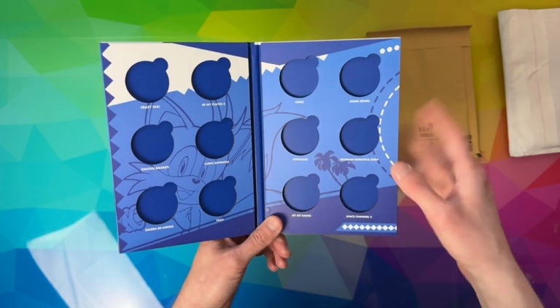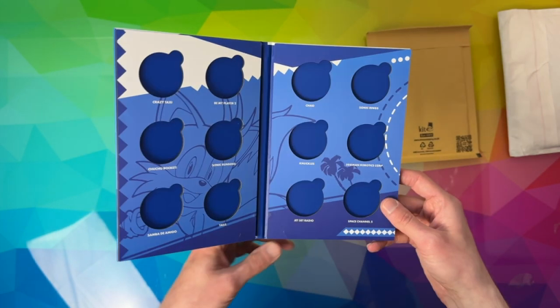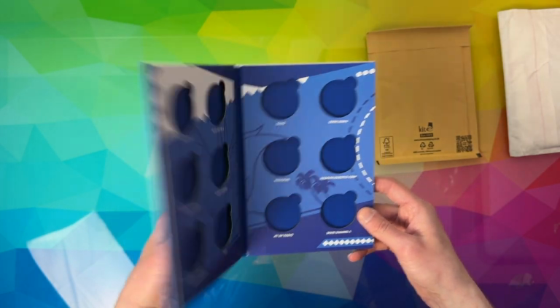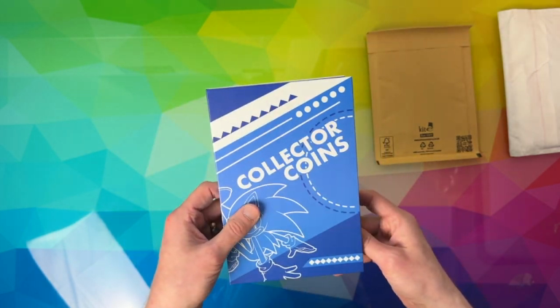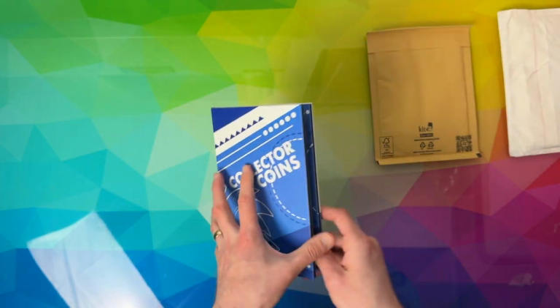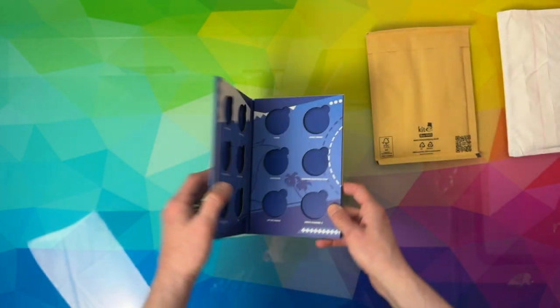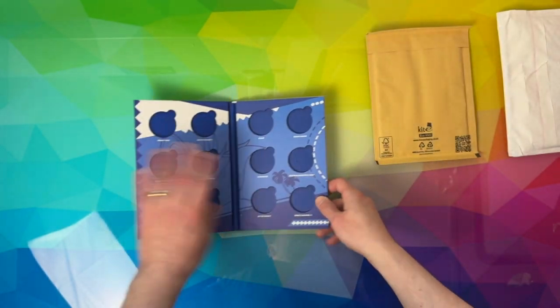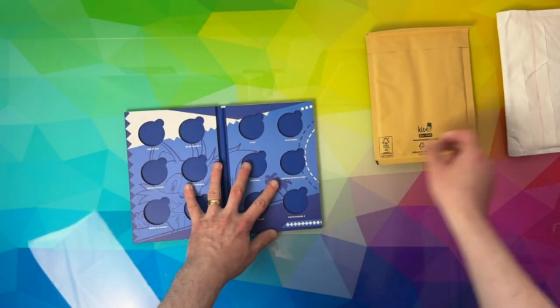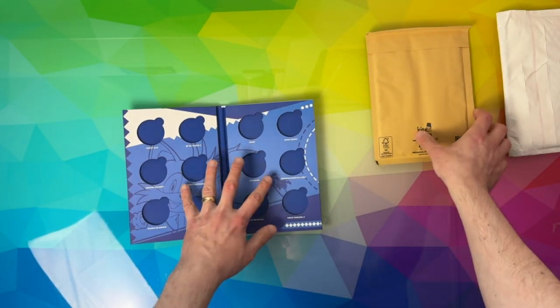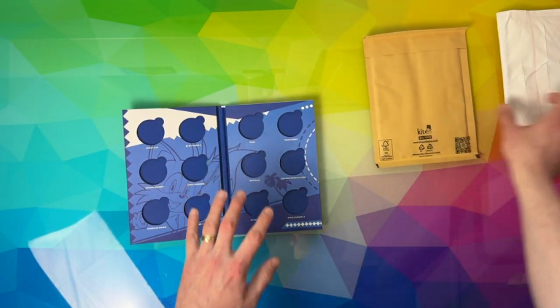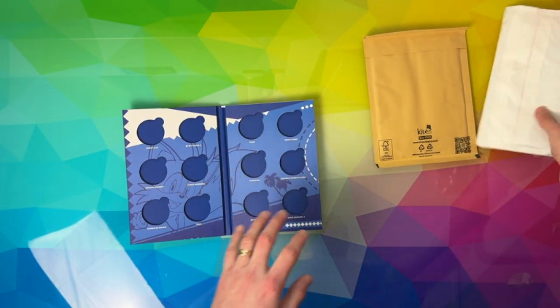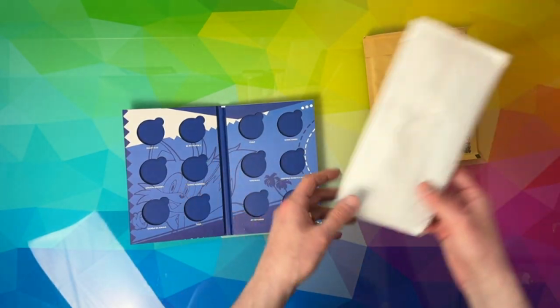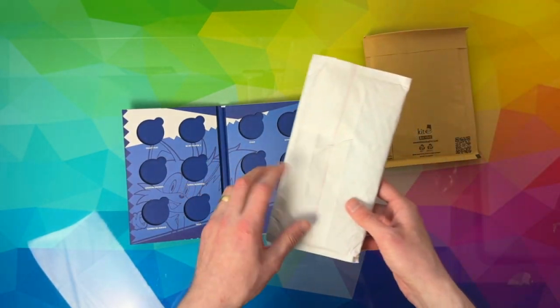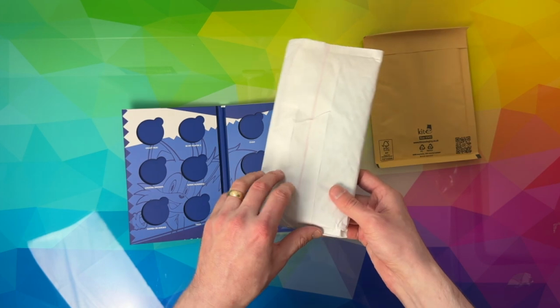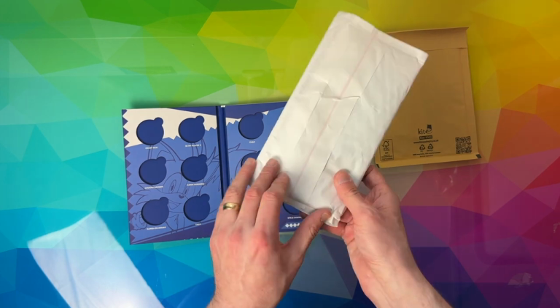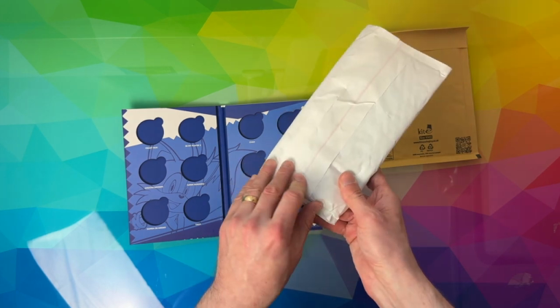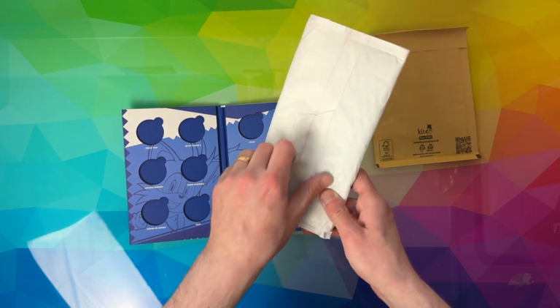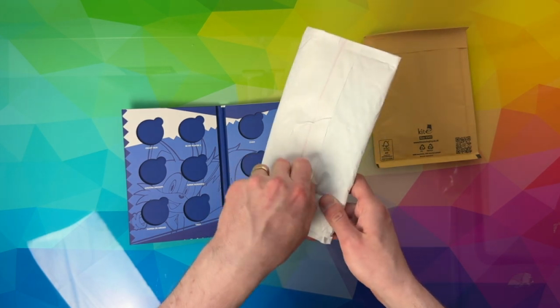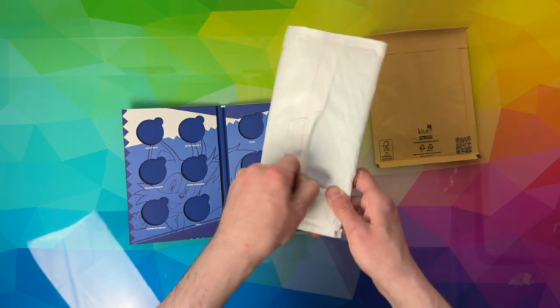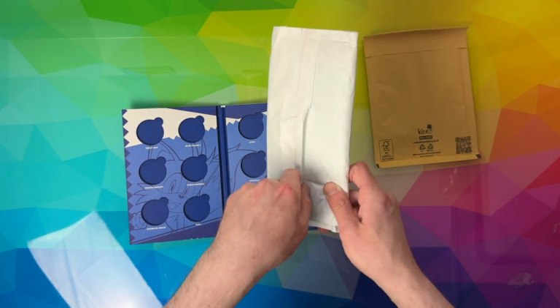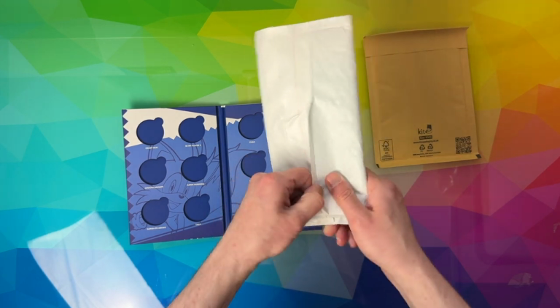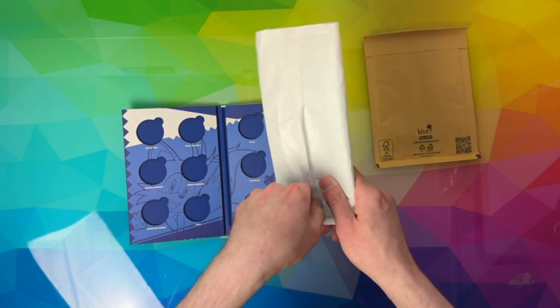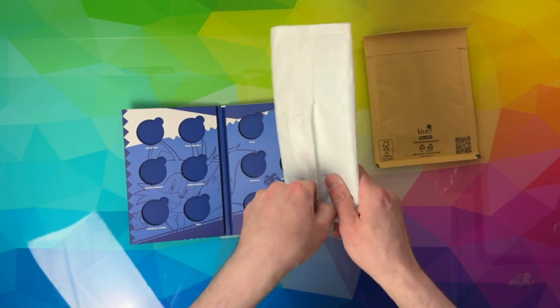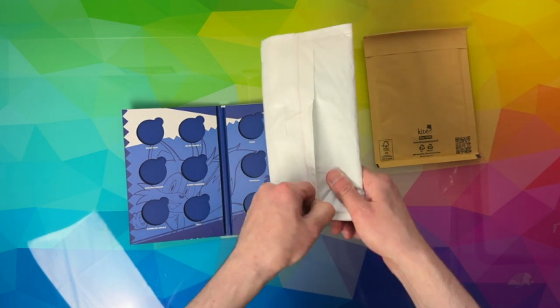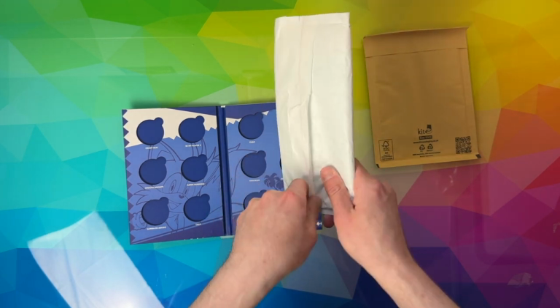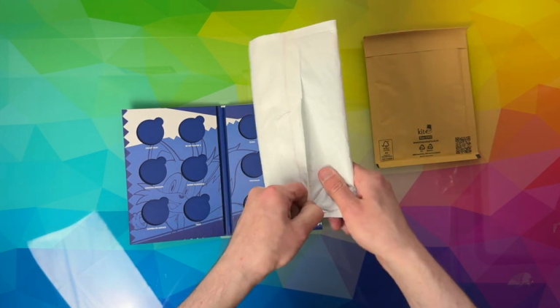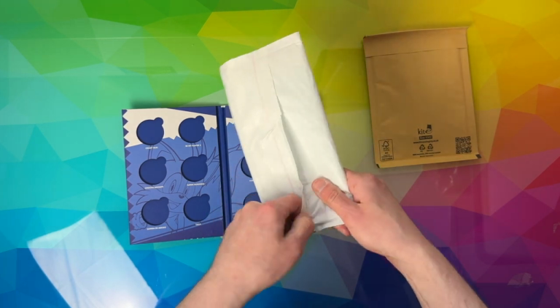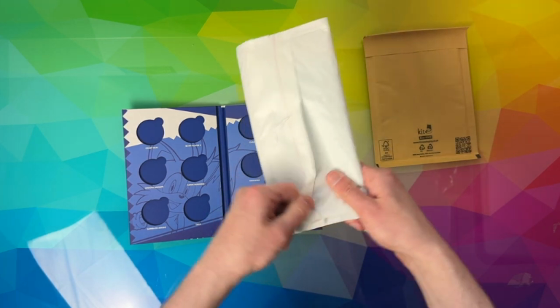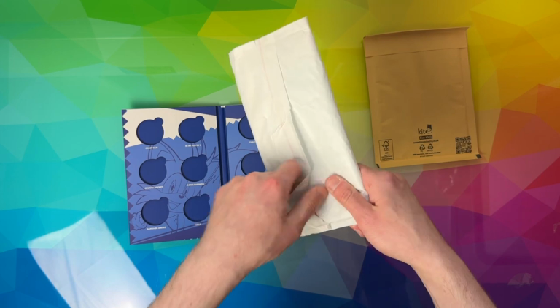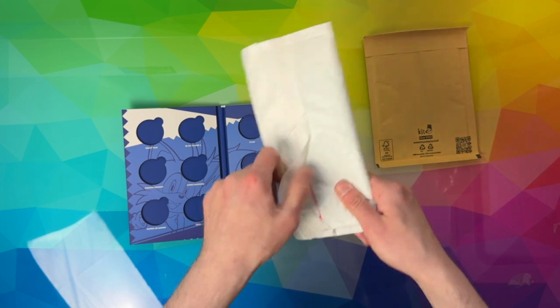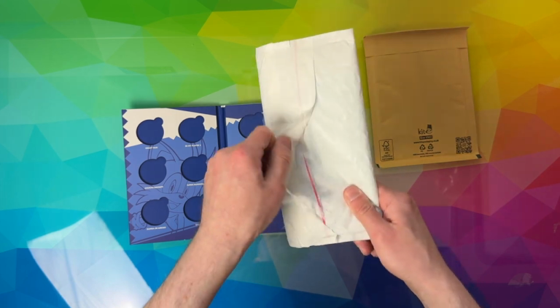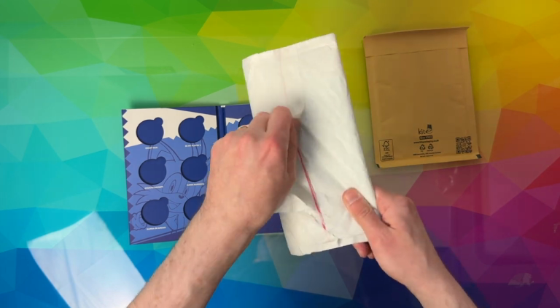A lot of them are very much Sonic-centric. I believe this first package I've got here should be January and February's coins, so we'll take a quick close inspection of them.